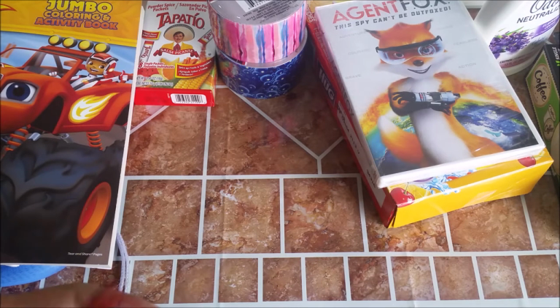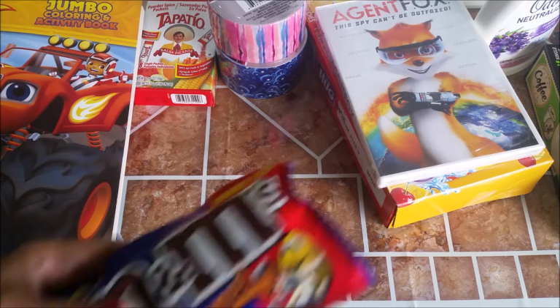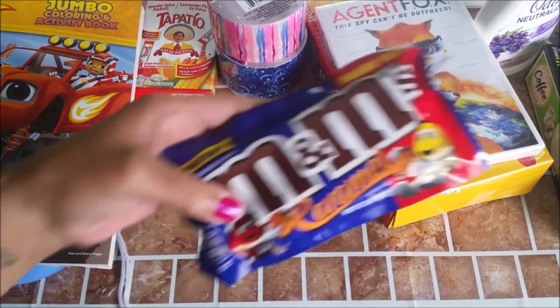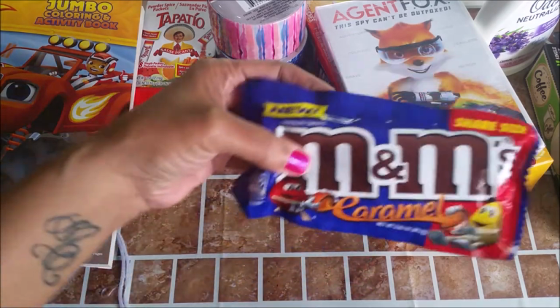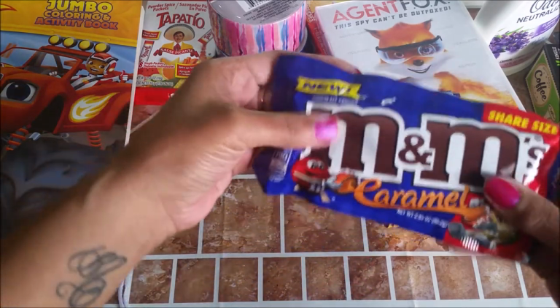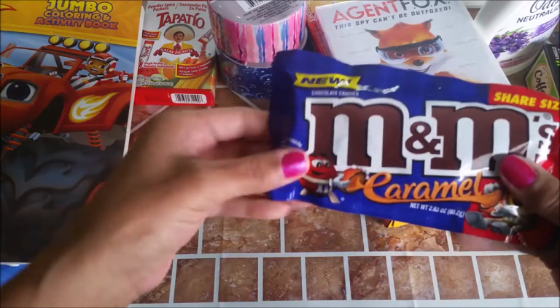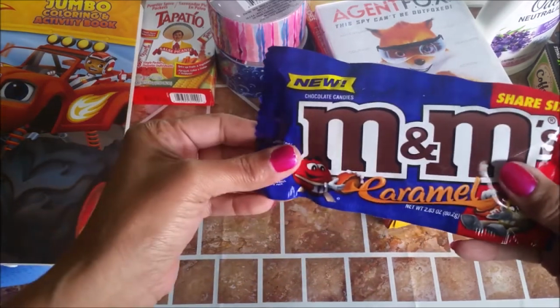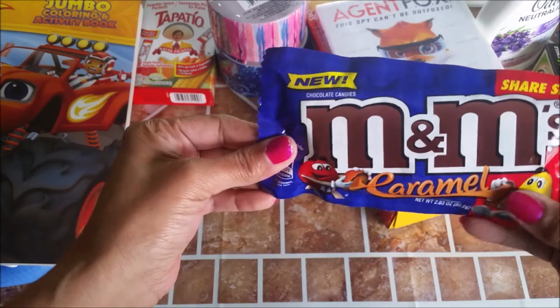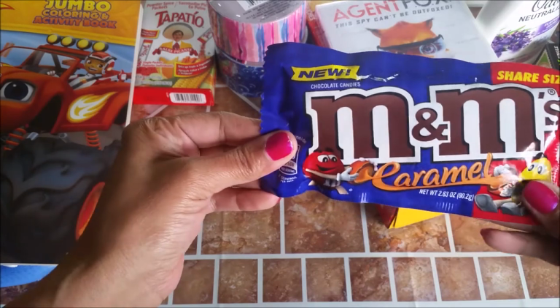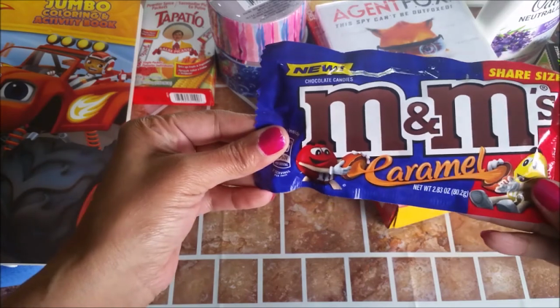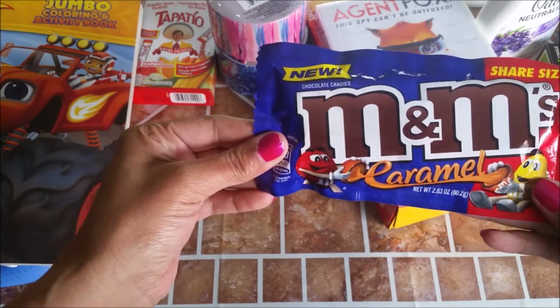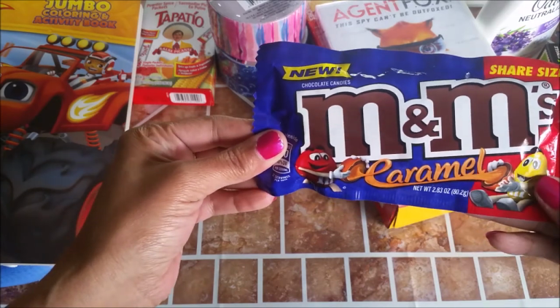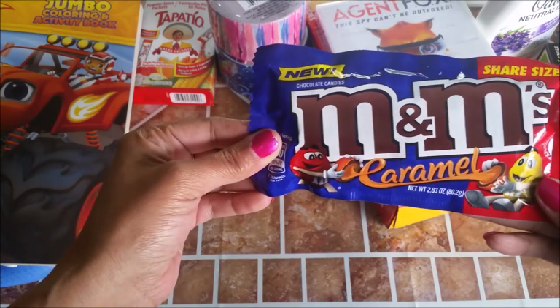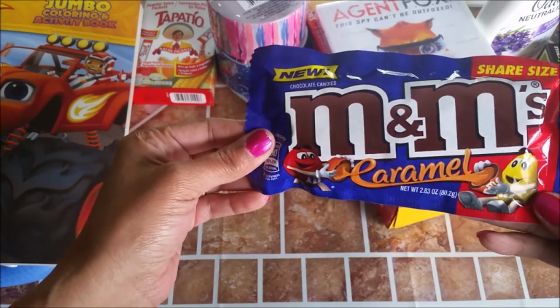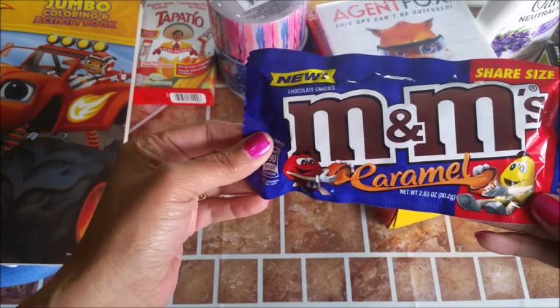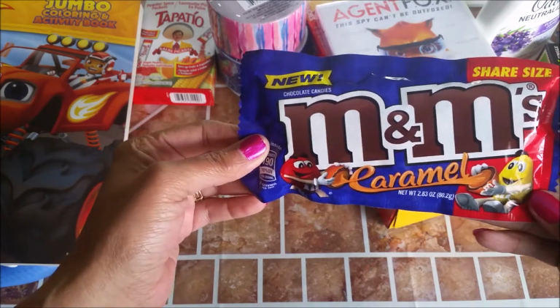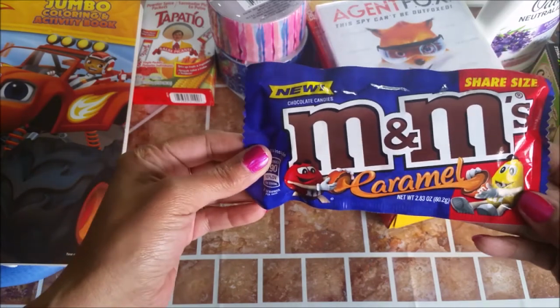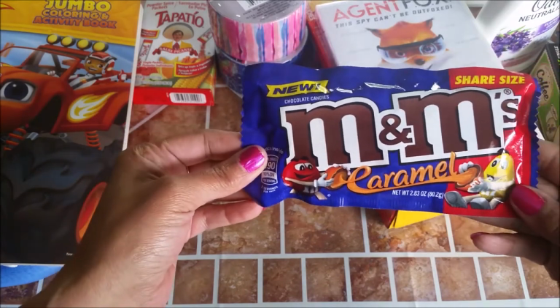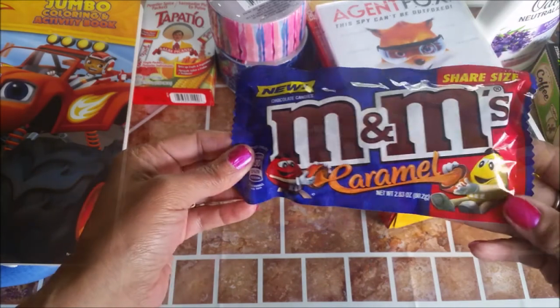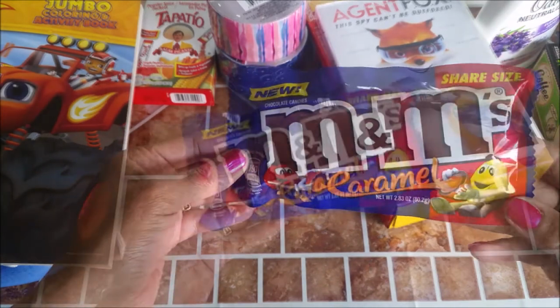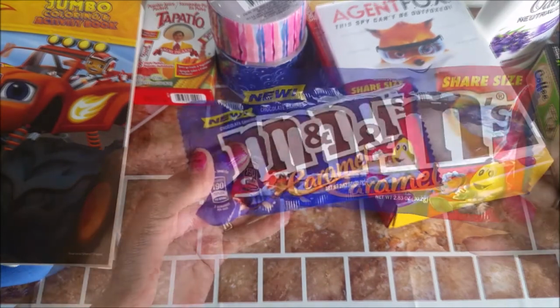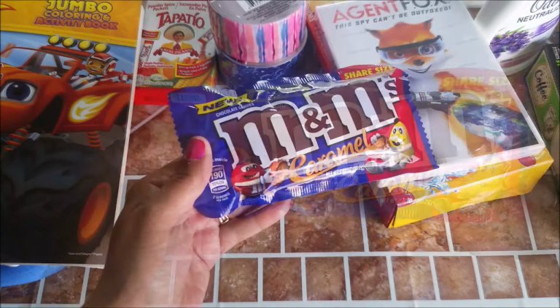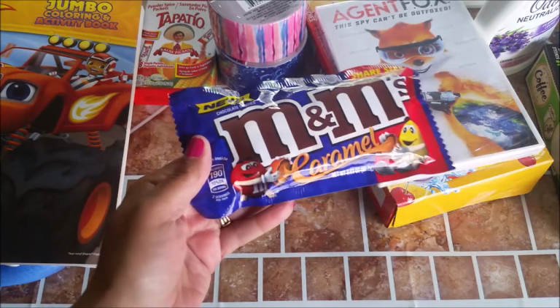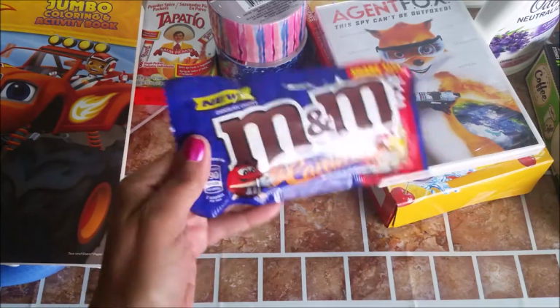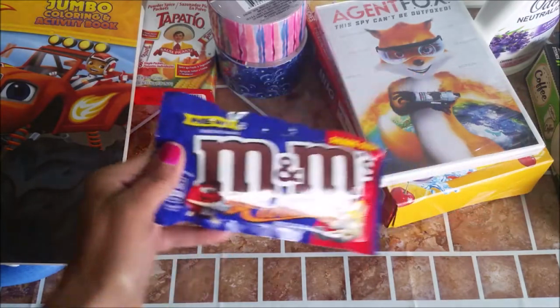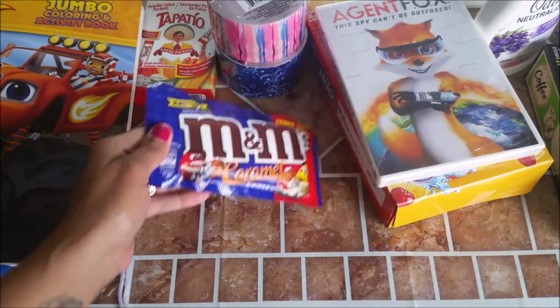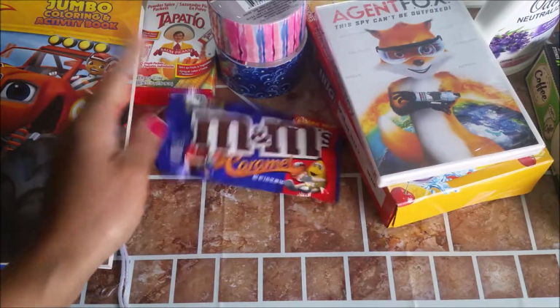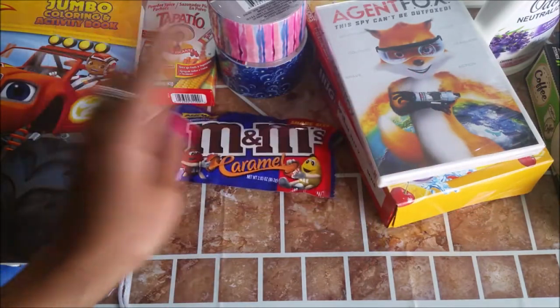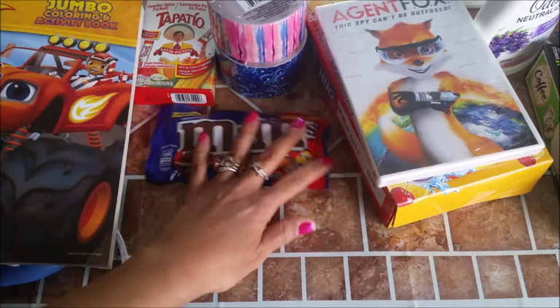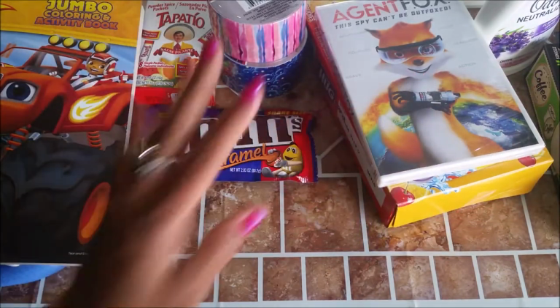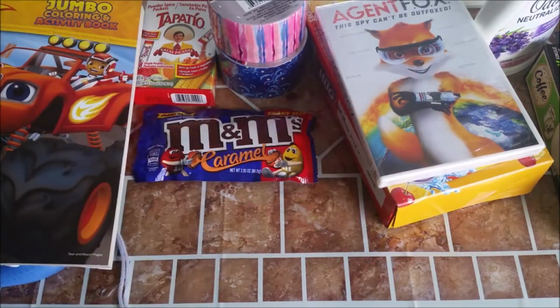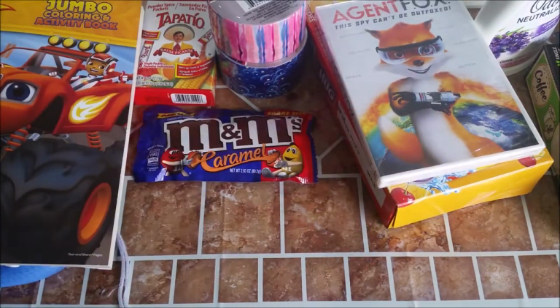I wanted to try these M&Ms. They're new and they're caramel M&Ms — no nuts or anything, just caramel. But they're hard and chewy, so I don't like that.